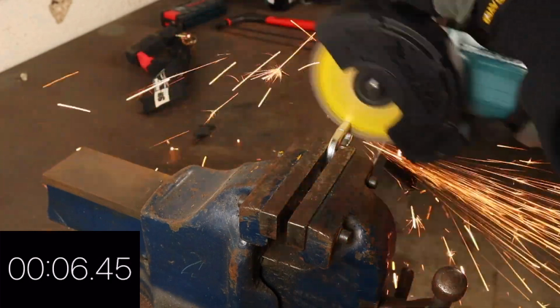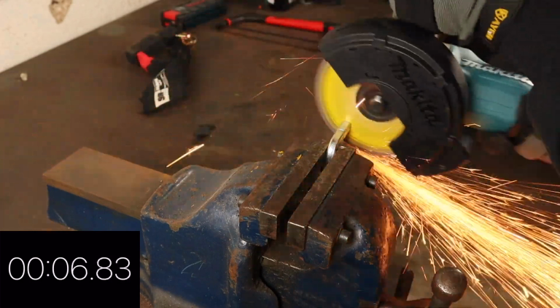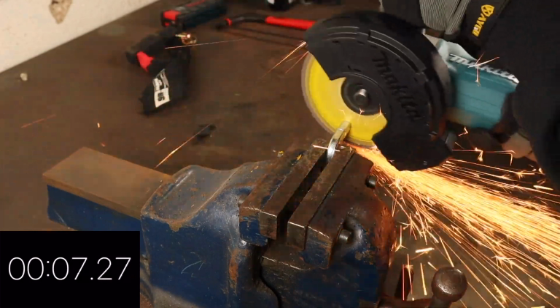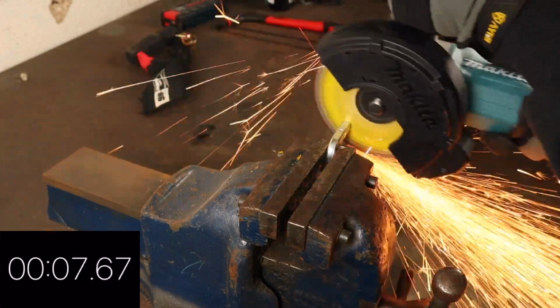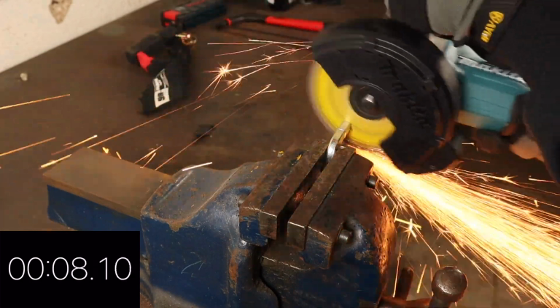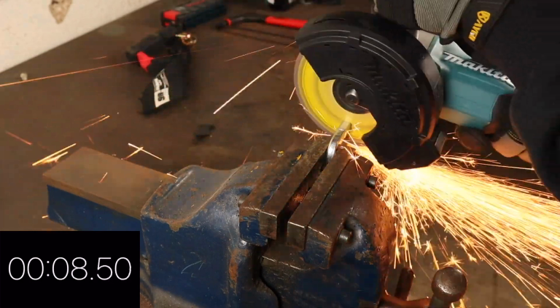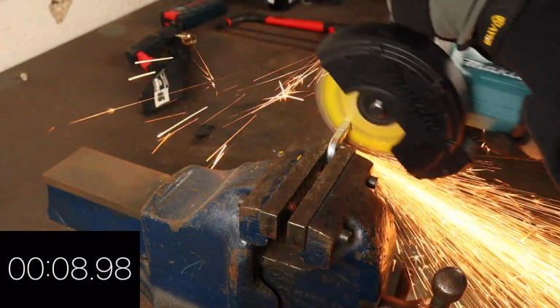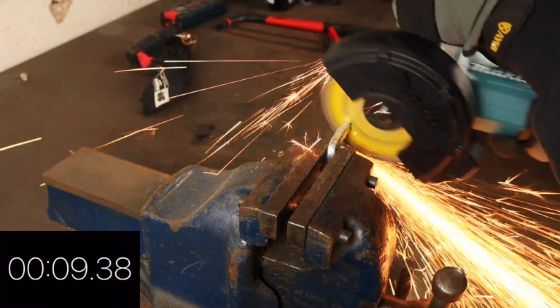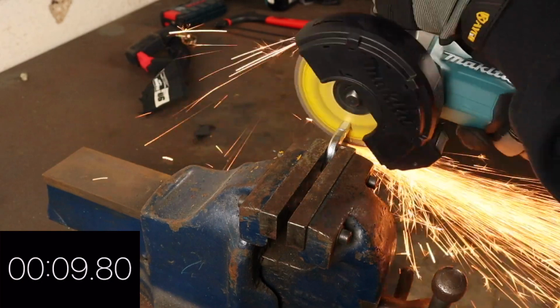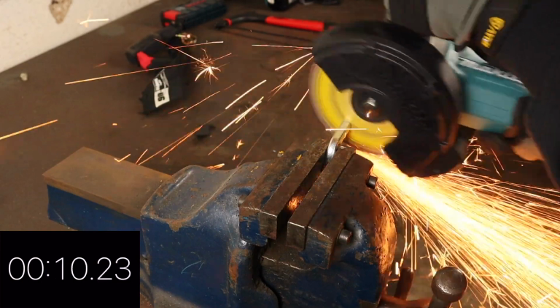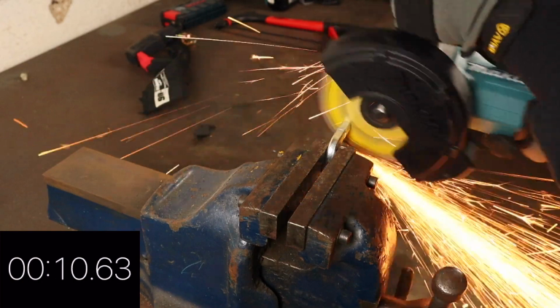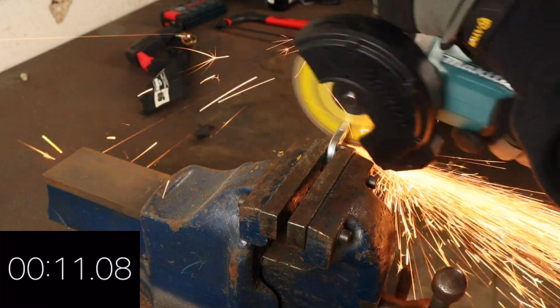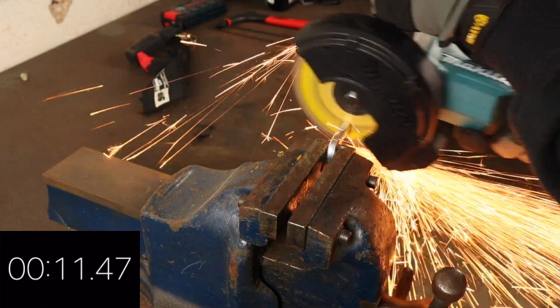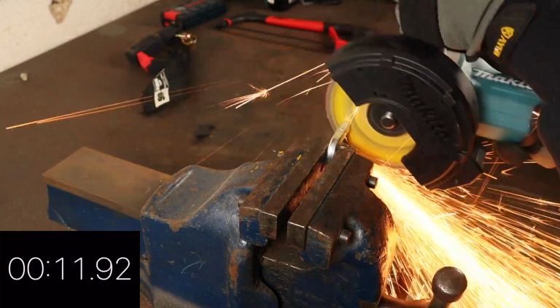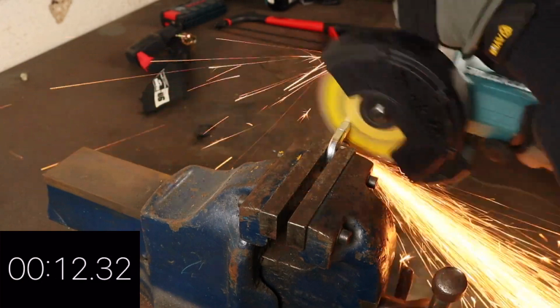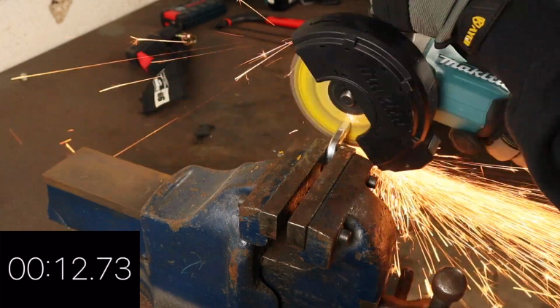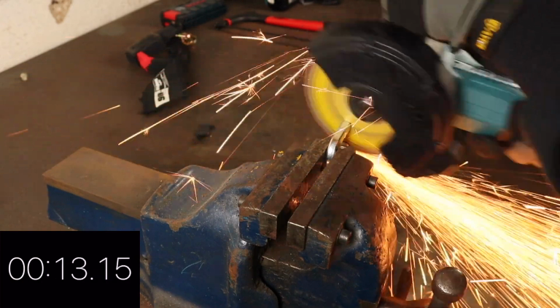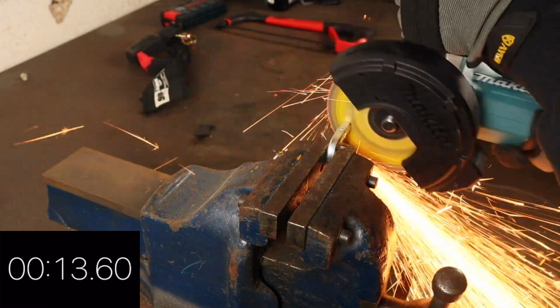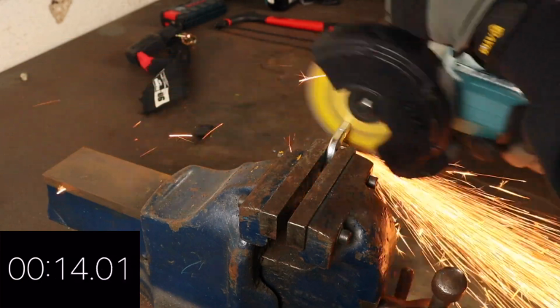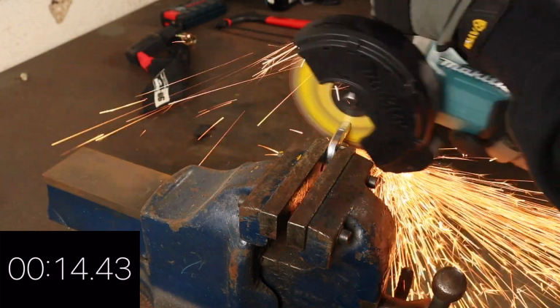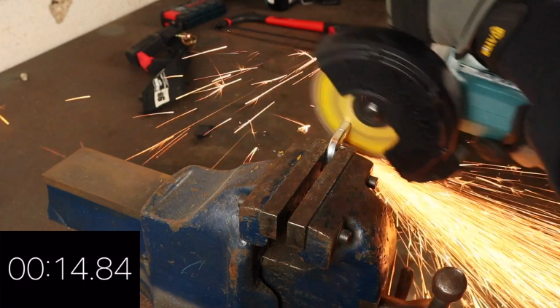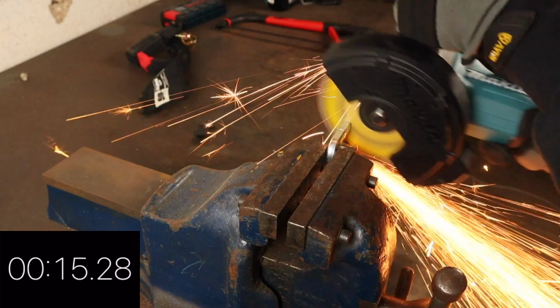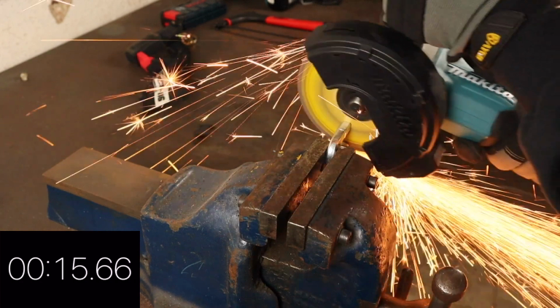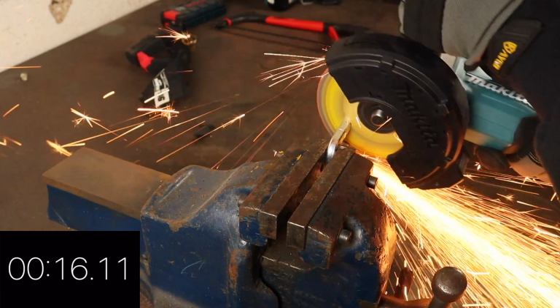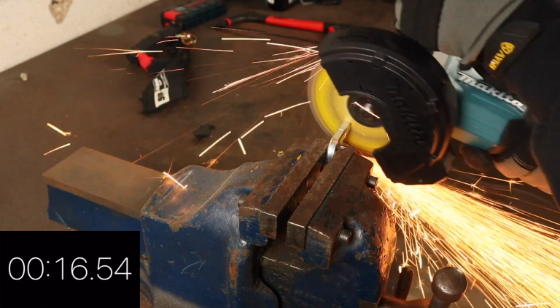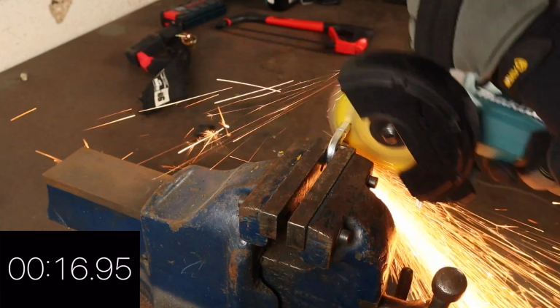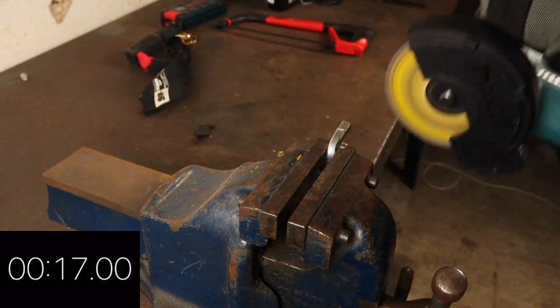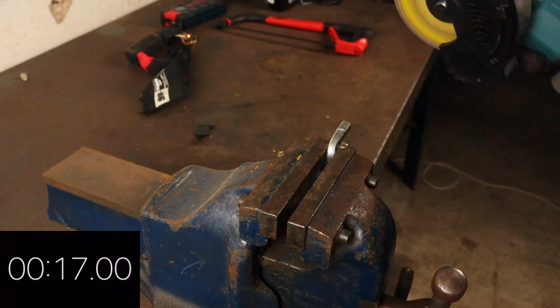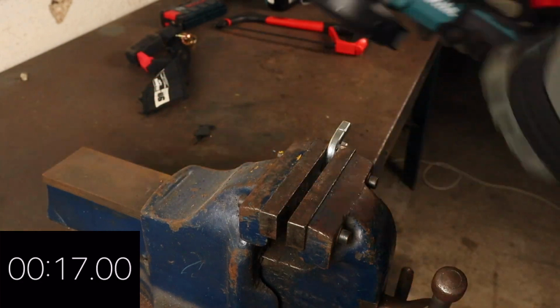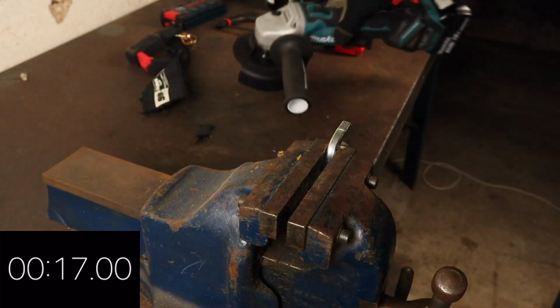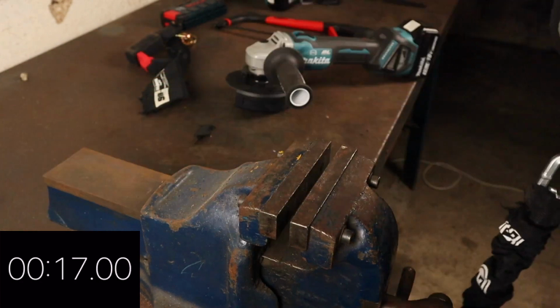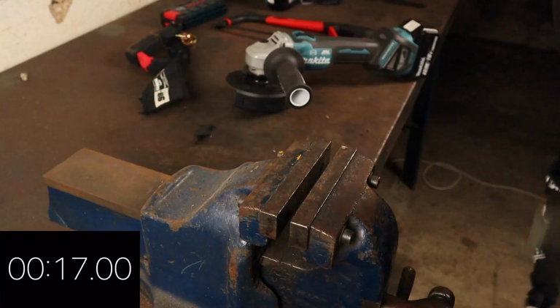At this point I replaced the cutting disc on the grinder as it was becoming worn and had significantly reduced in size. The grinder's battery was fully charged to begin with, so I didn't swap it out, which may have impacted cutting times ever so slightly.